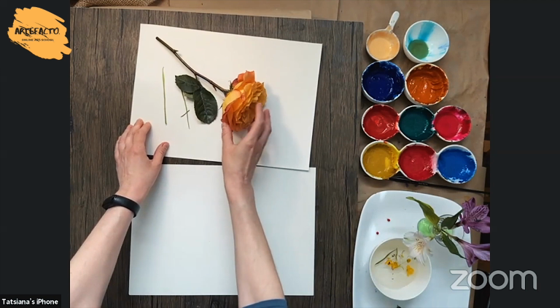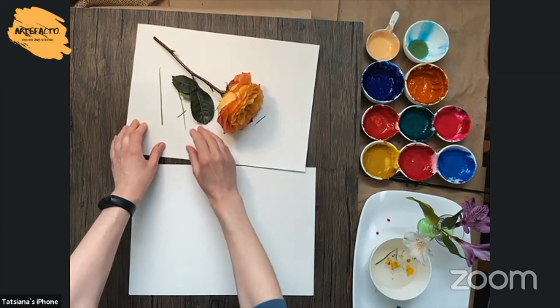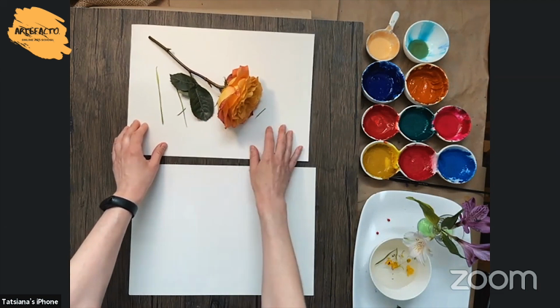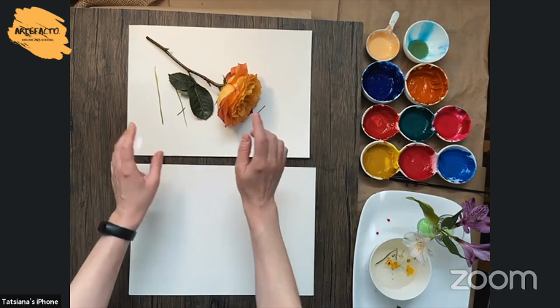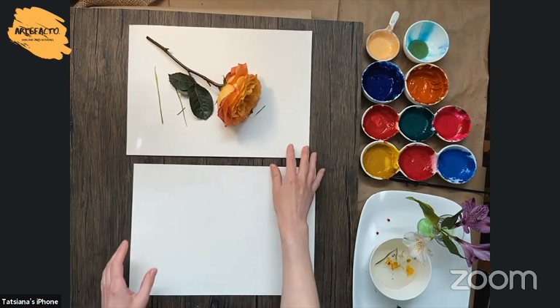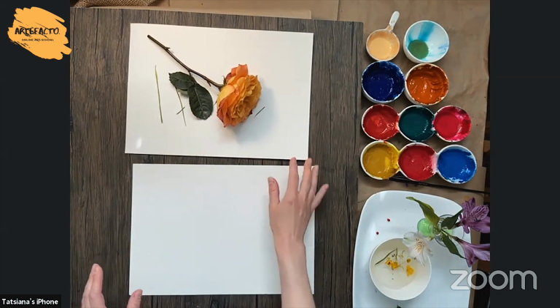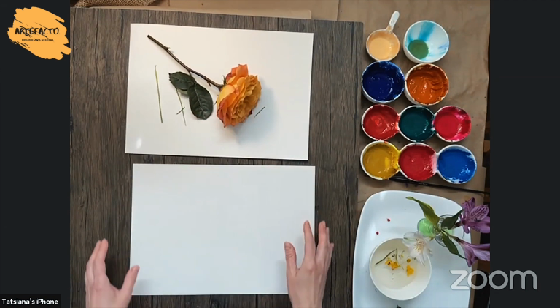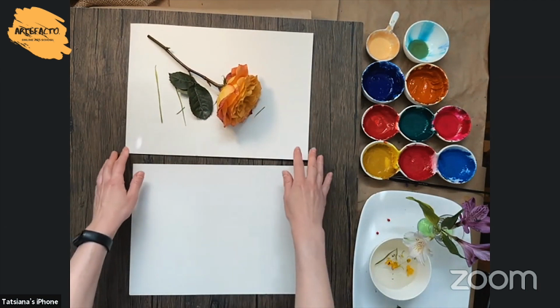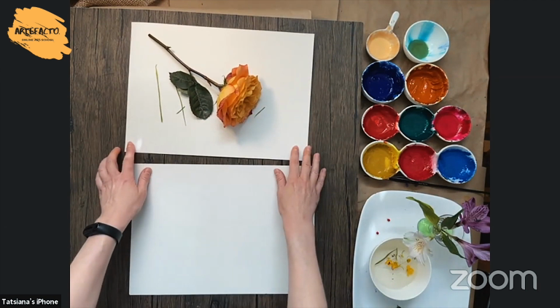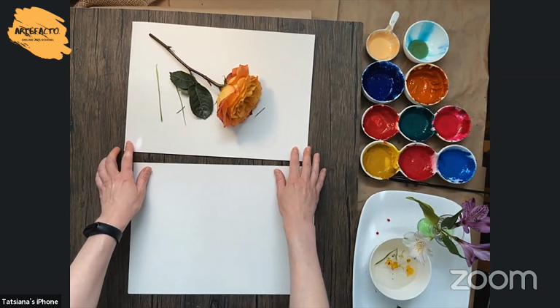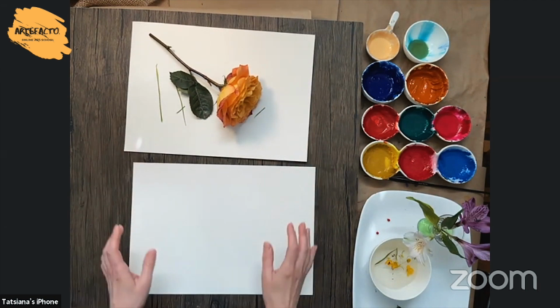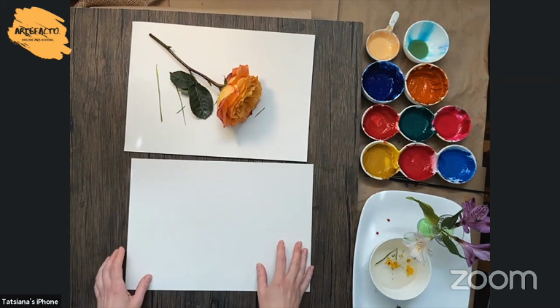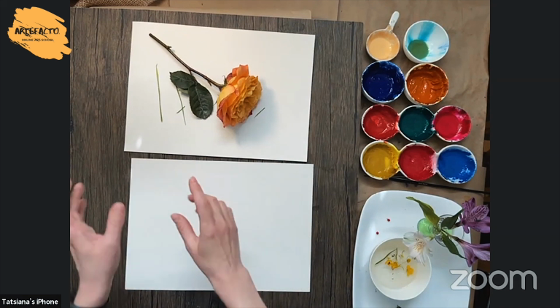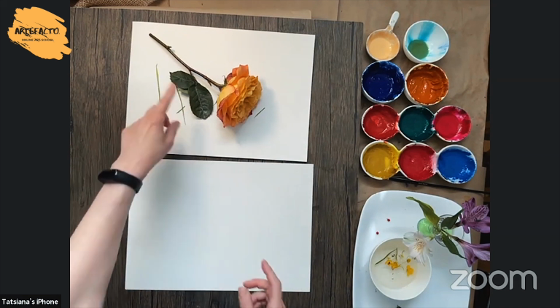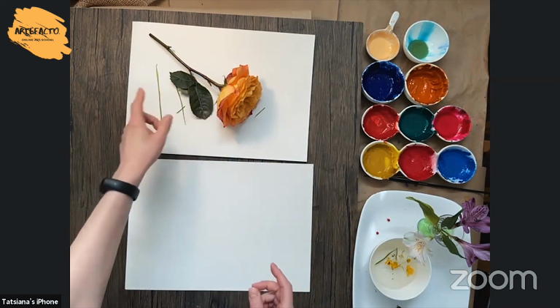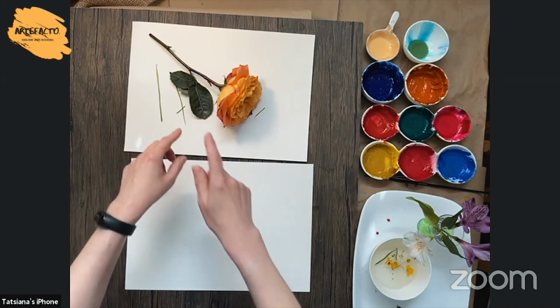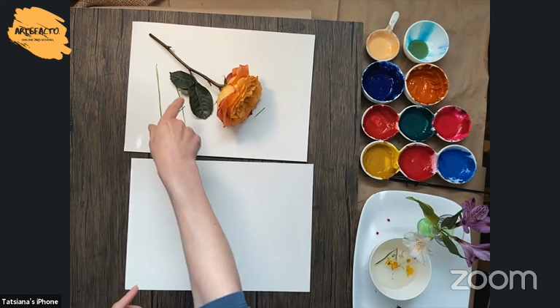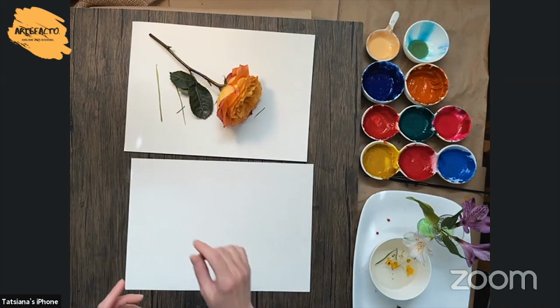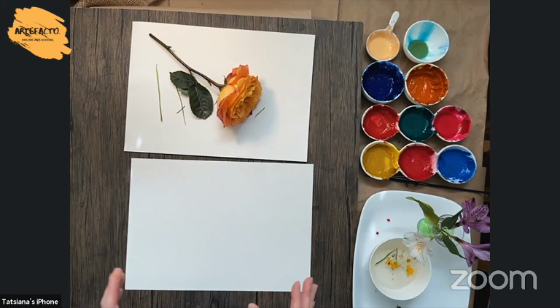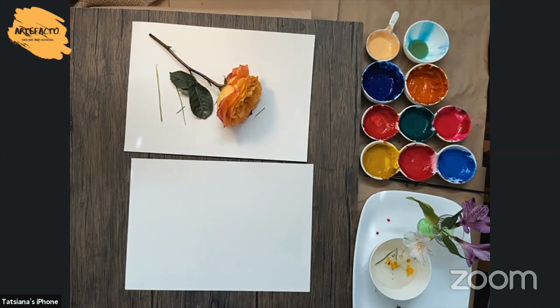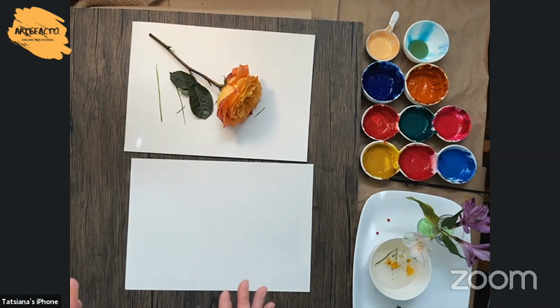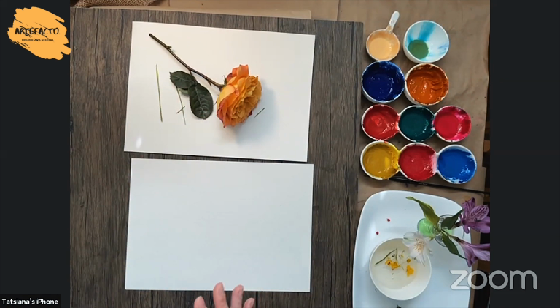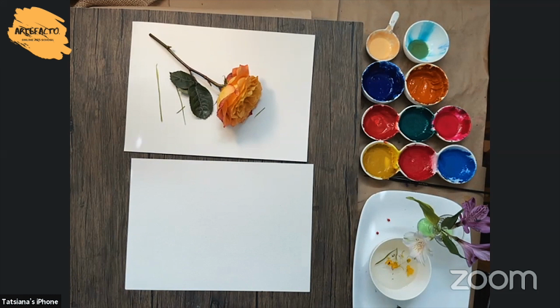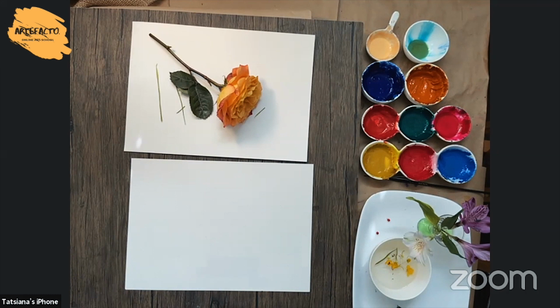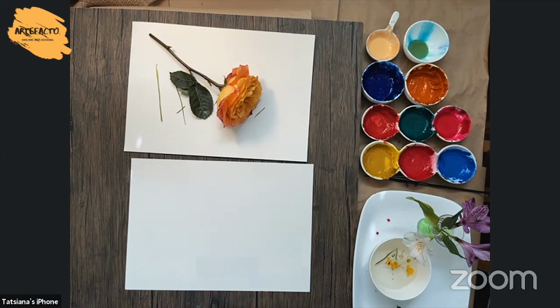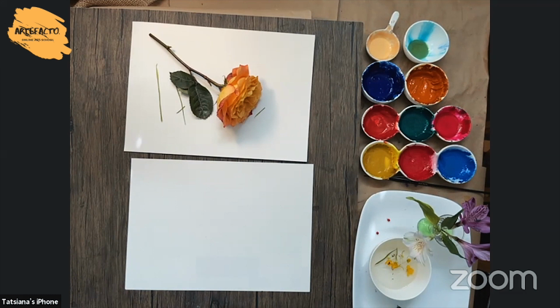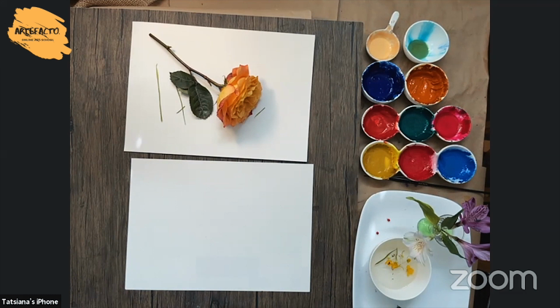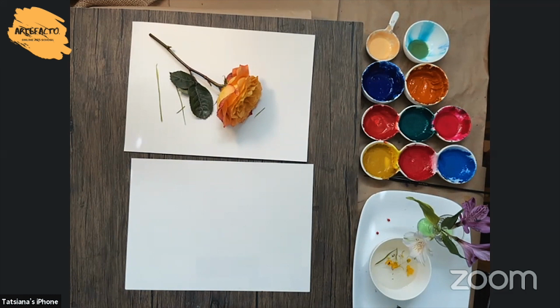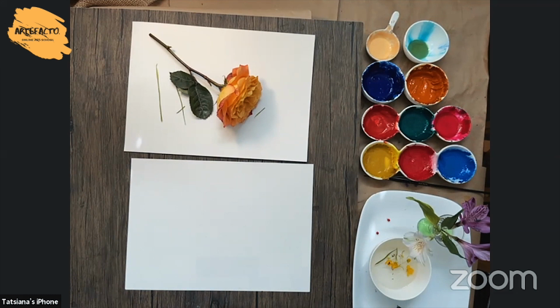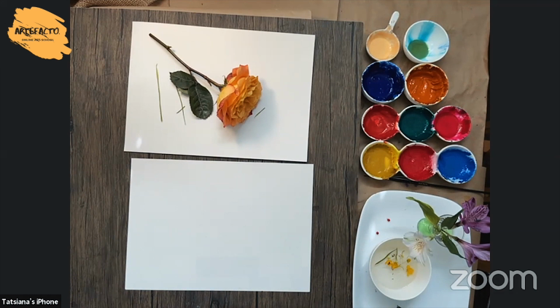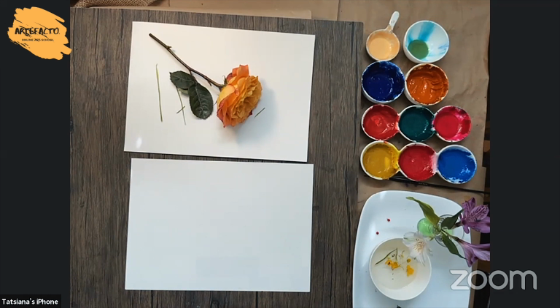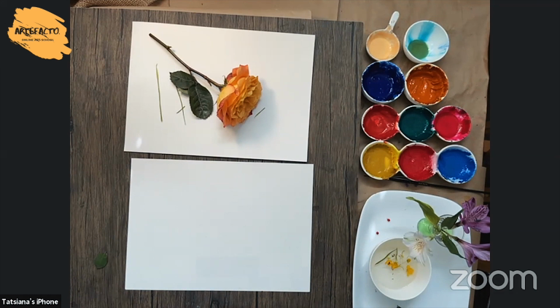So I bought this rose on sale and it wasn't really fresh, so it has only like three leaves. And in that case, usually I can use leaves from another rose.